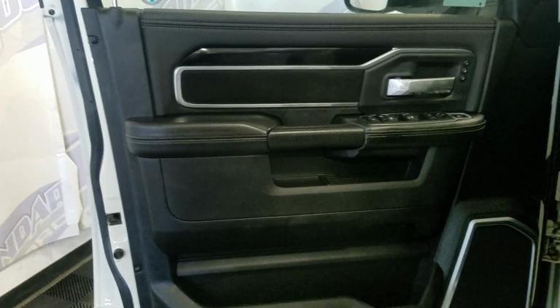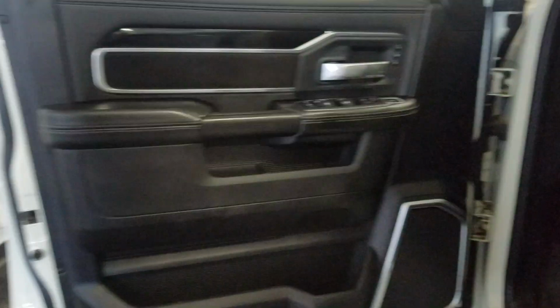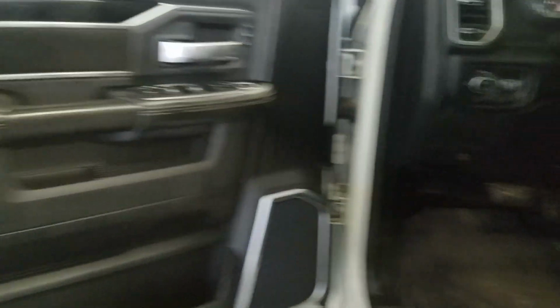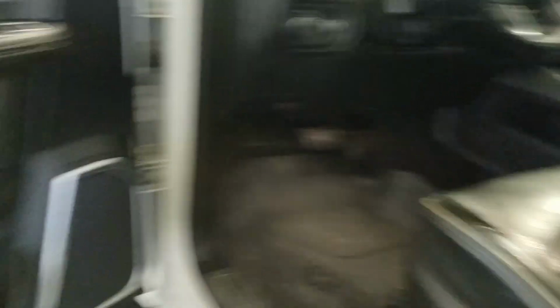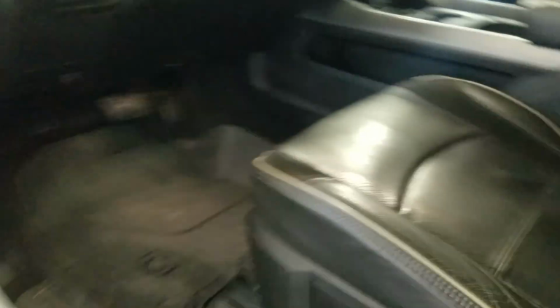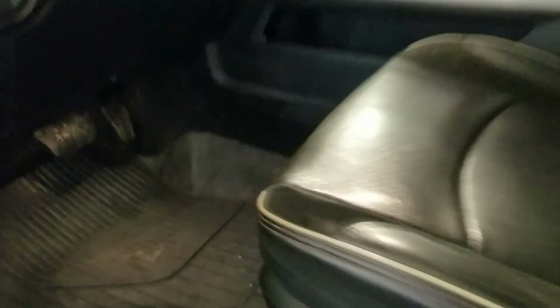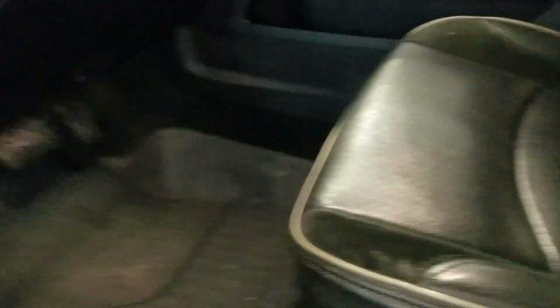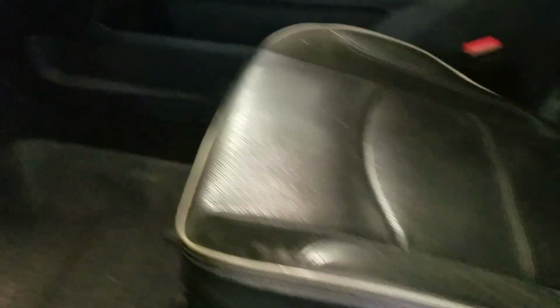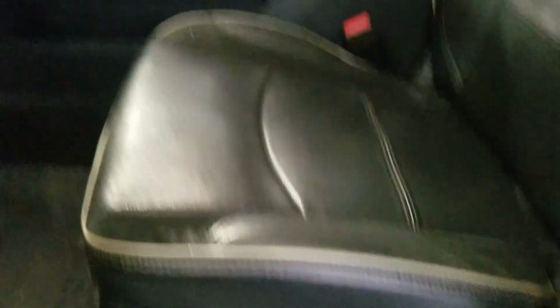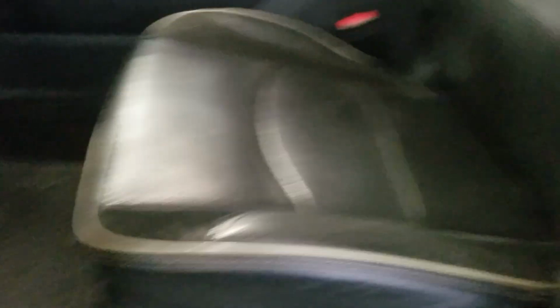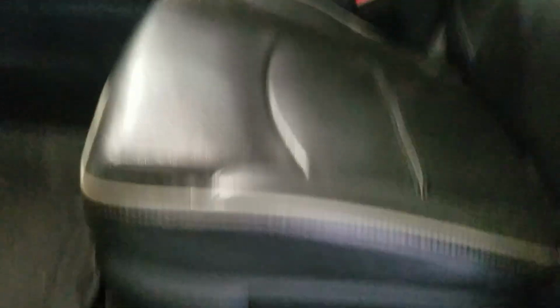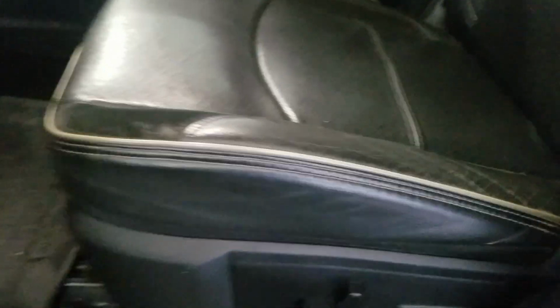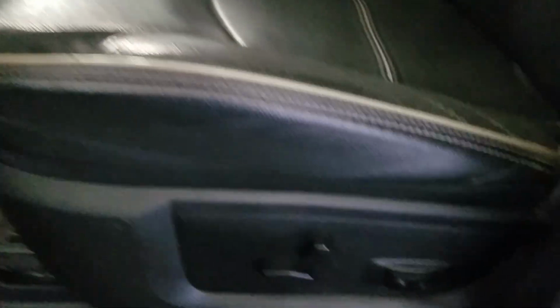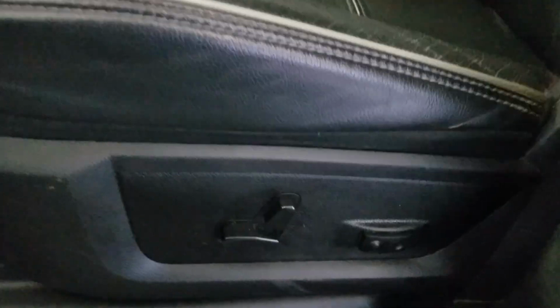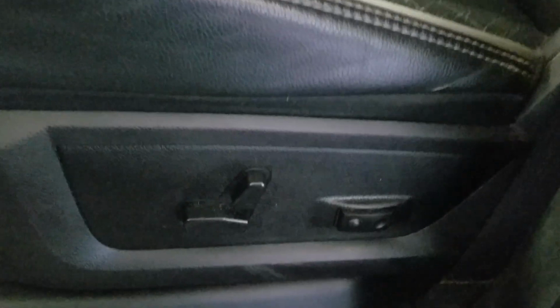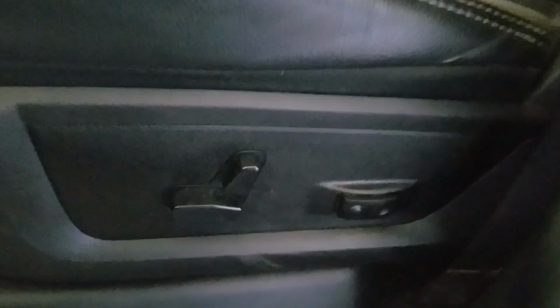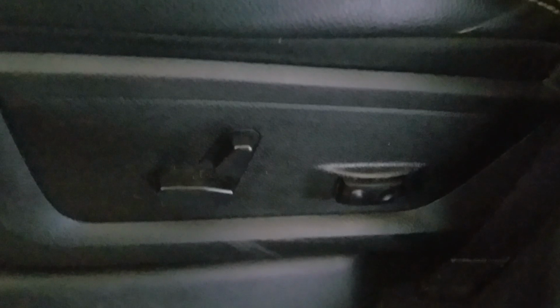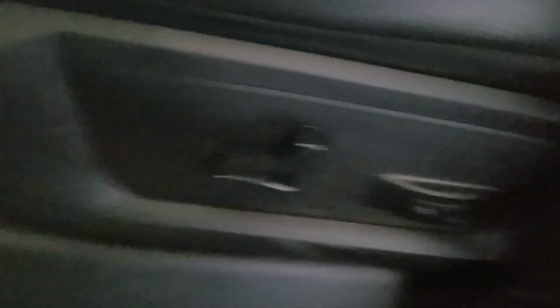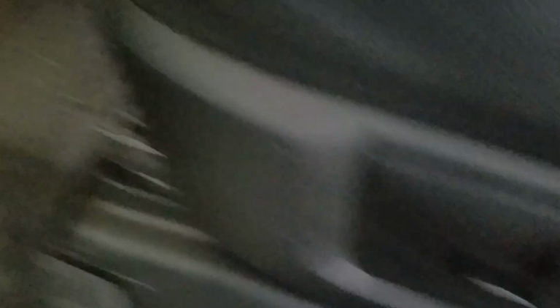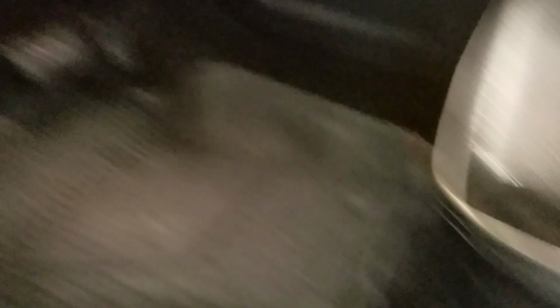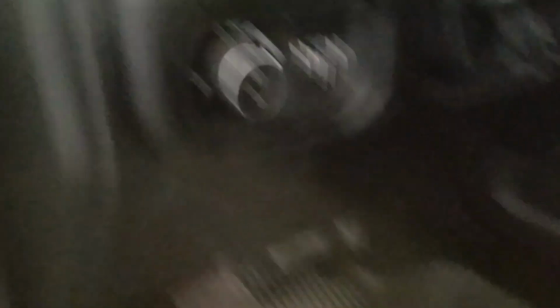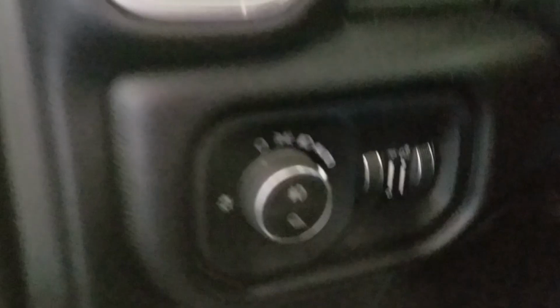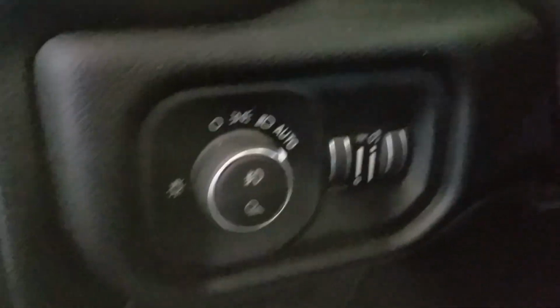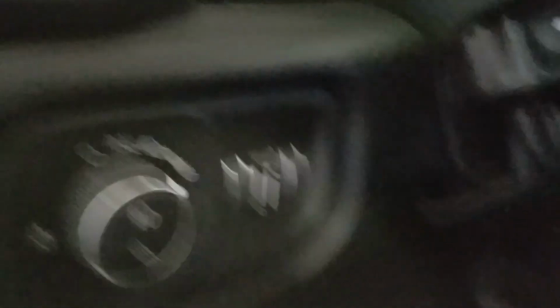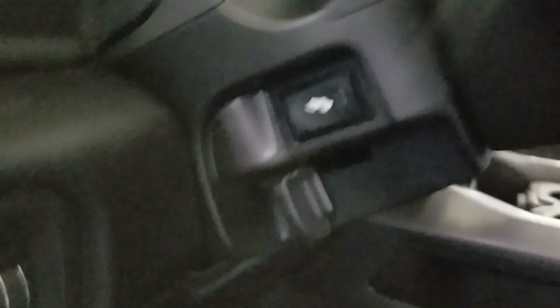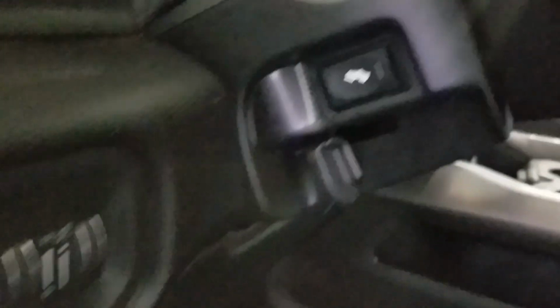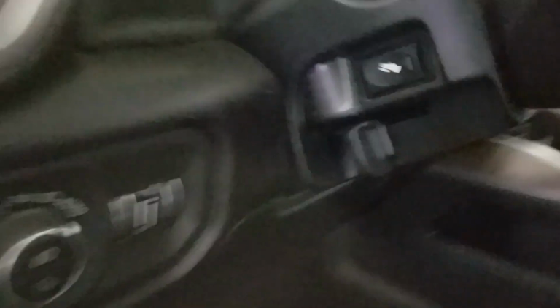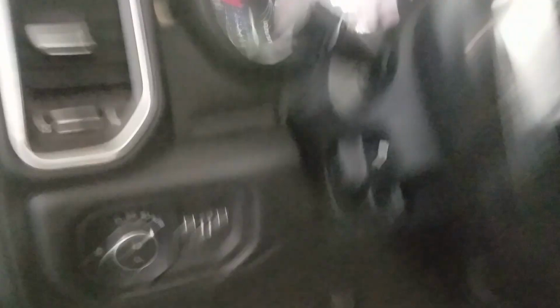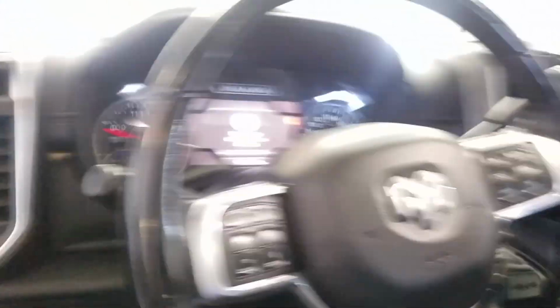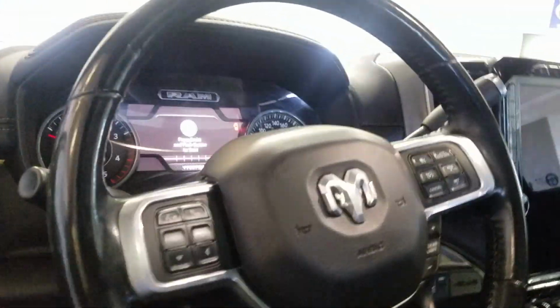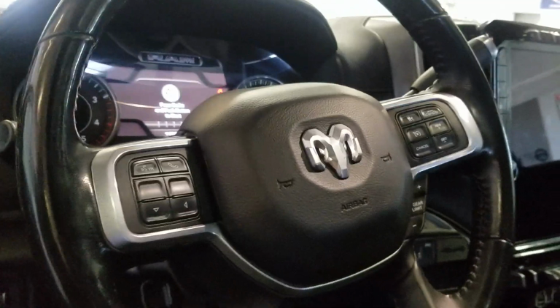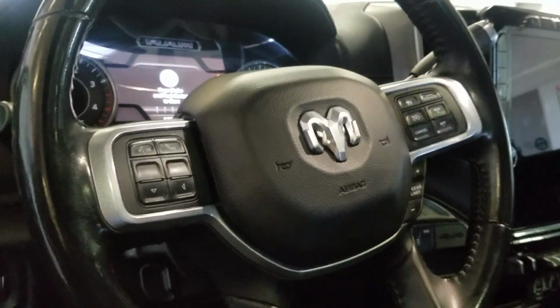Moving into the cabin you'll see lovely cloth and leather seating with great support. Above our steering column we have our automatic headlamp settings as well as a tilt steering wheel with cruise control options to the left and media controls to the right.